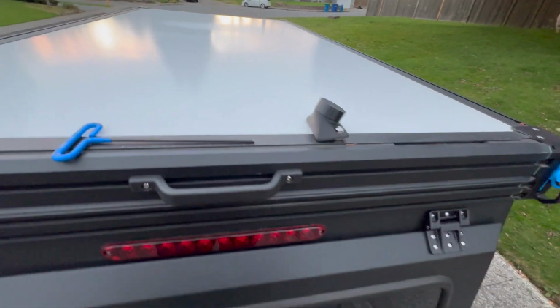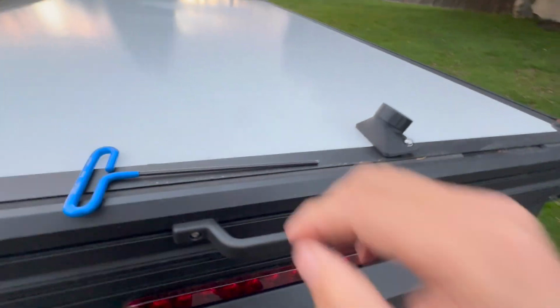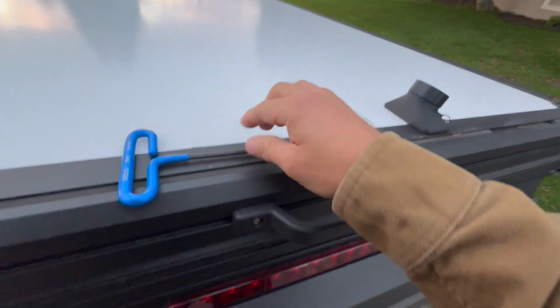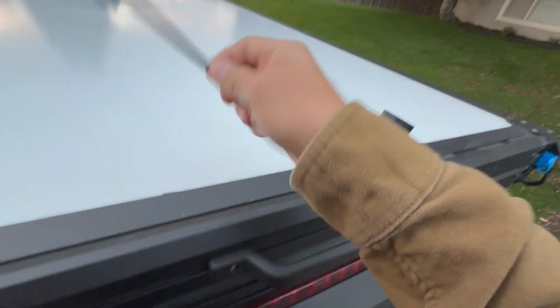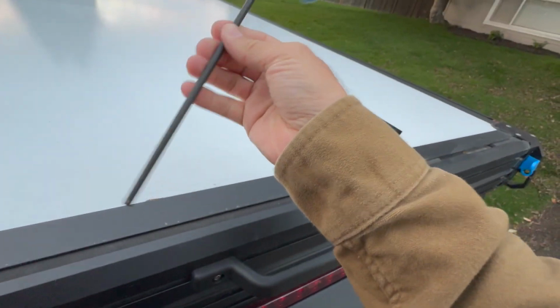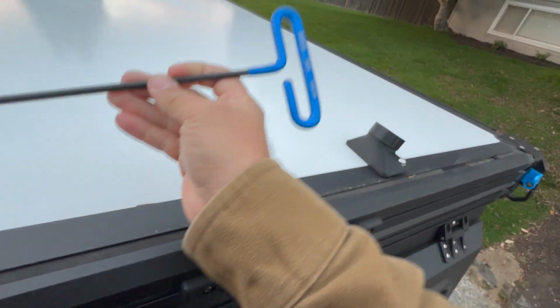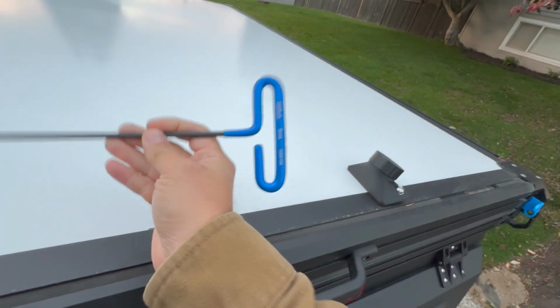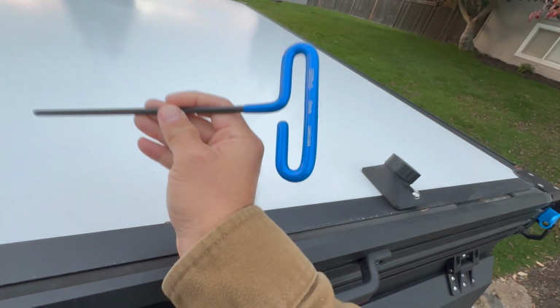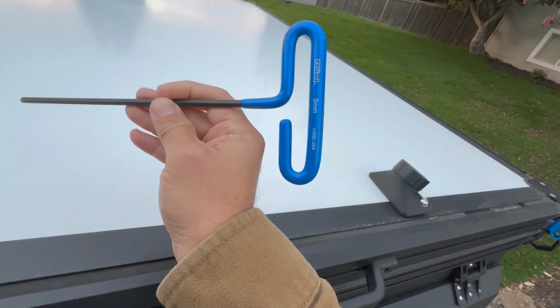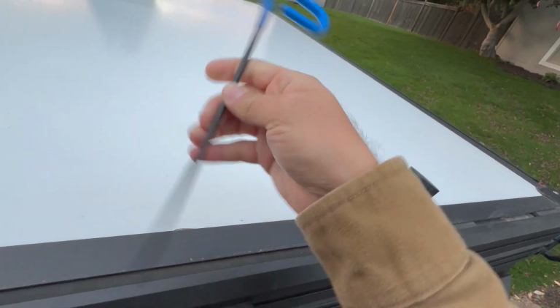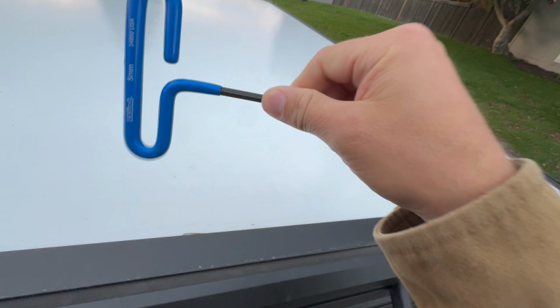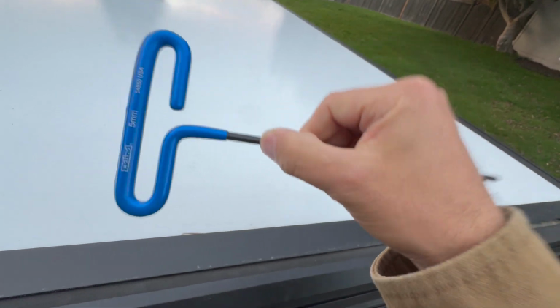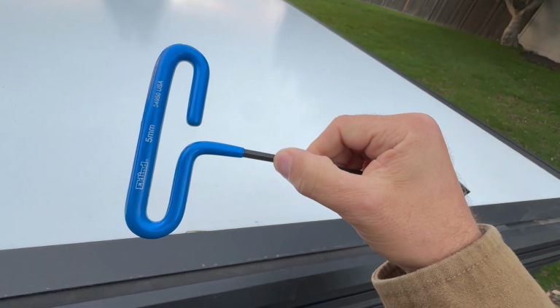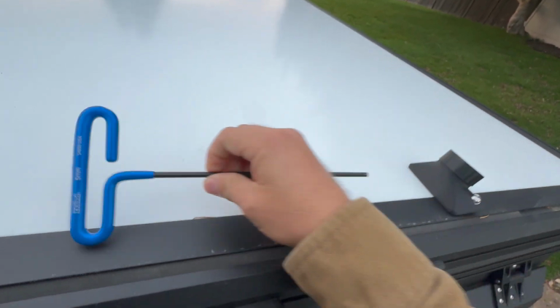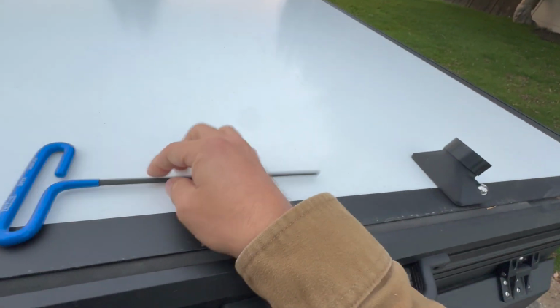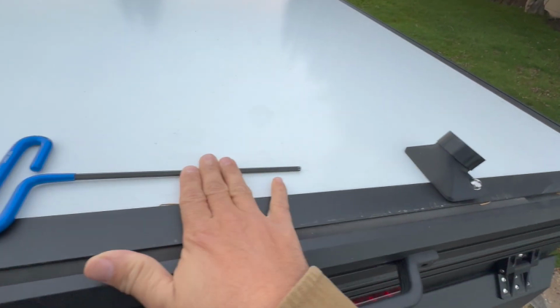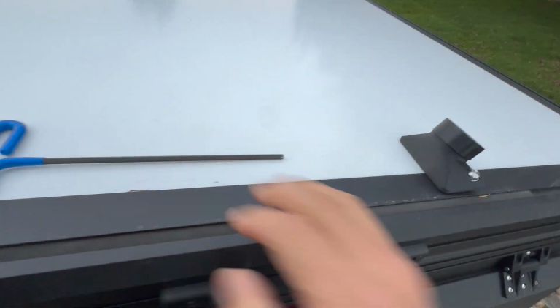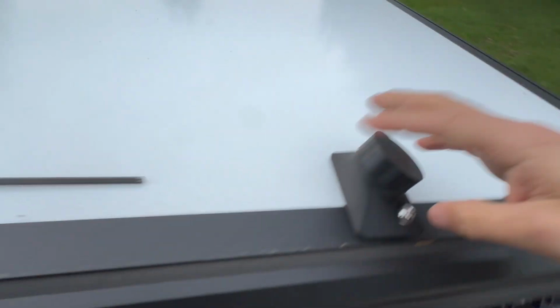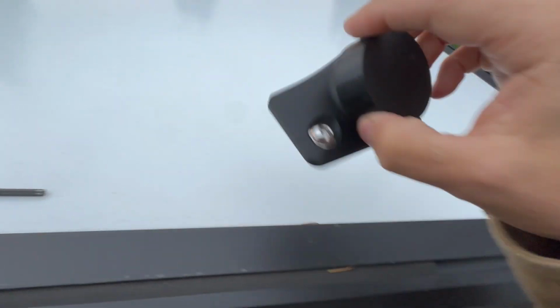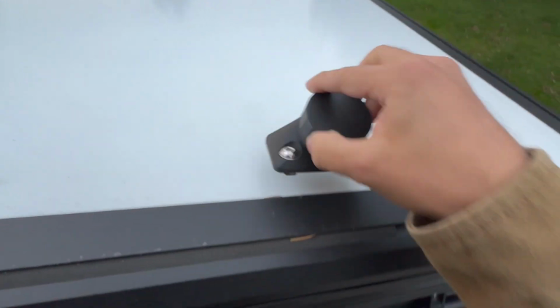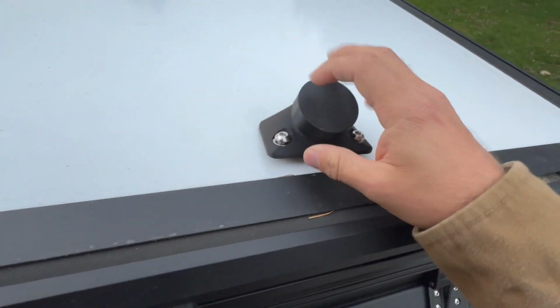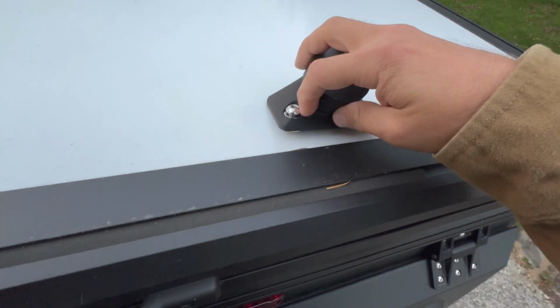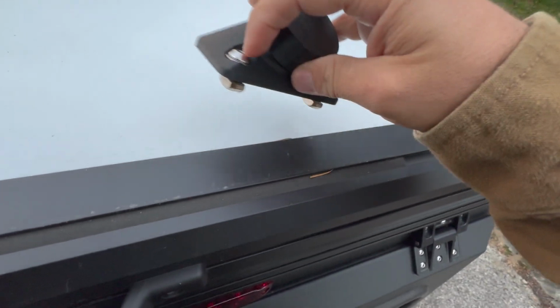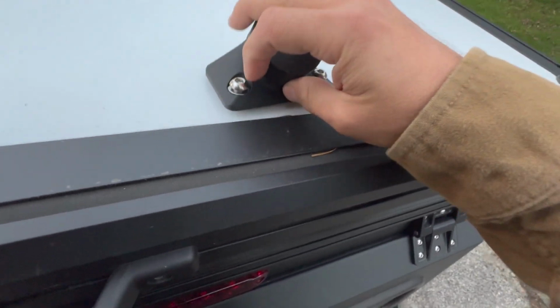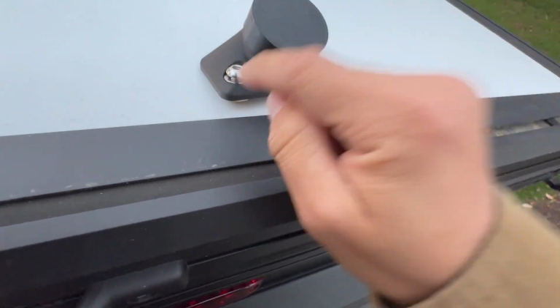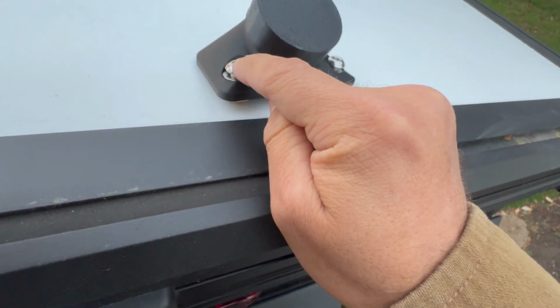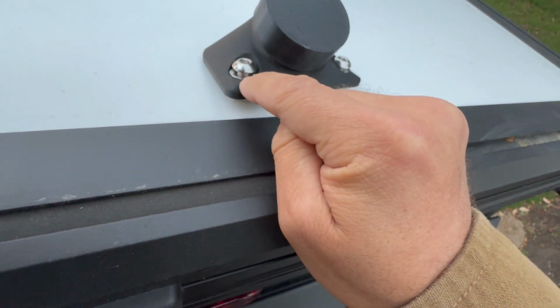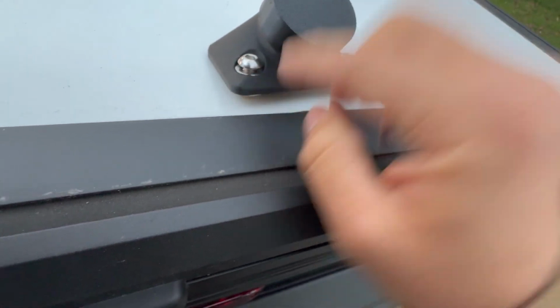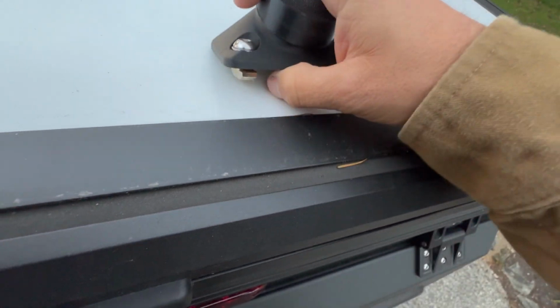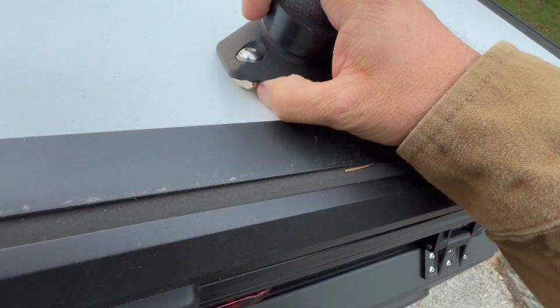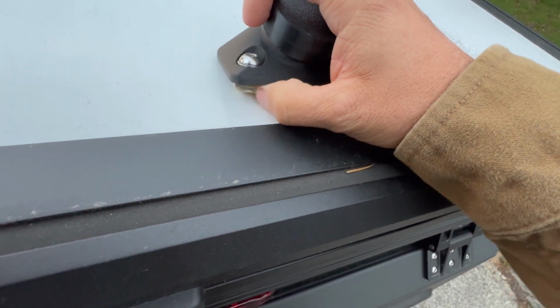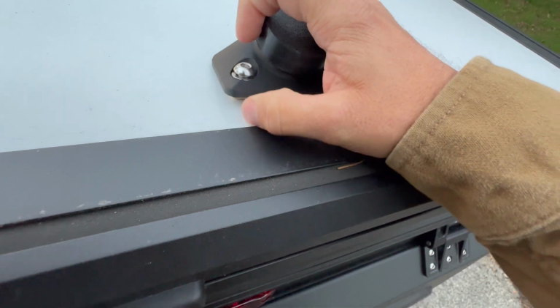So we've got everything we need for the installation: a 5mm Allen wrench, the mount, and the hardware — bolt, washer, and T-nut.